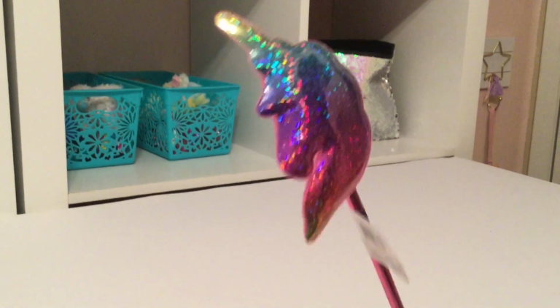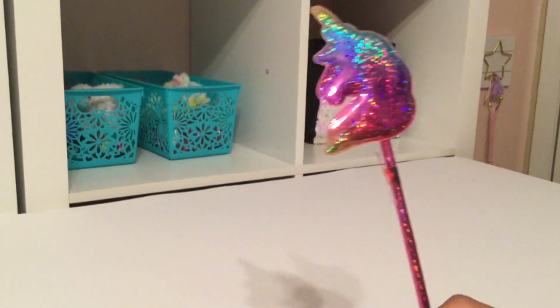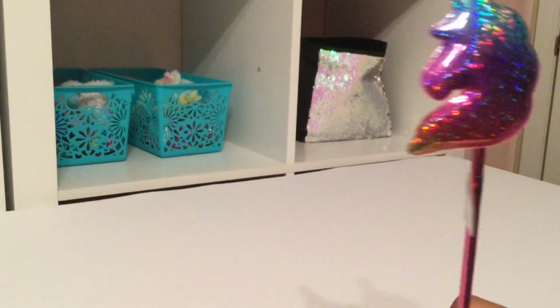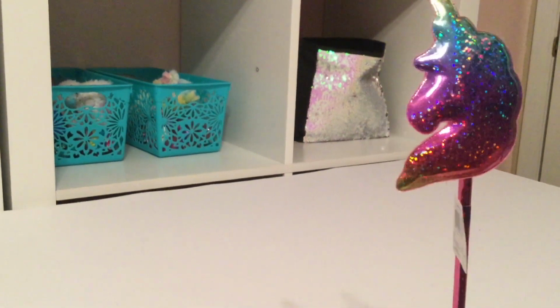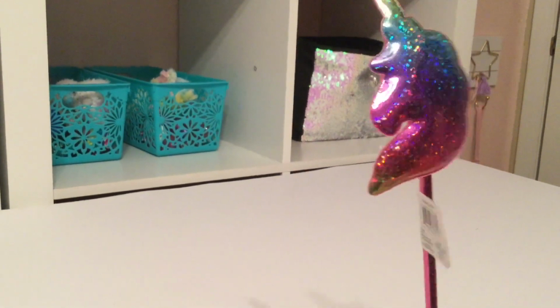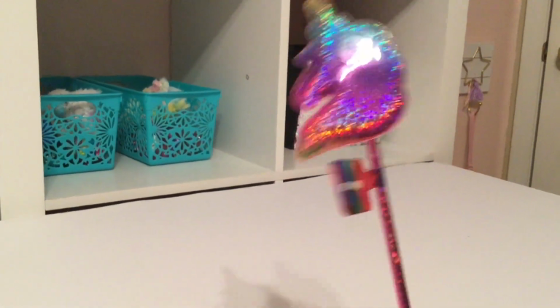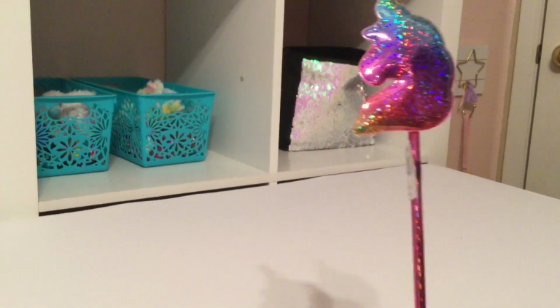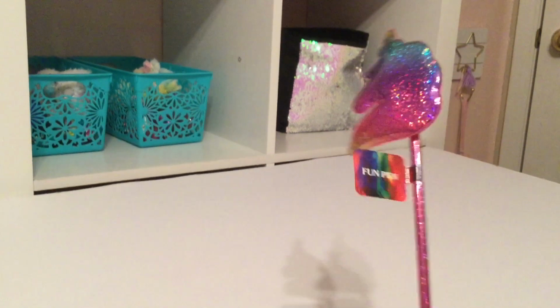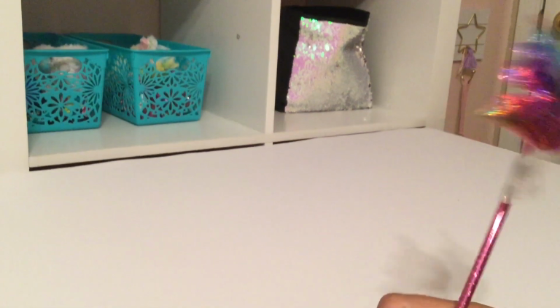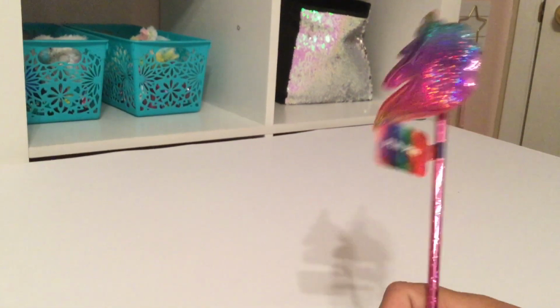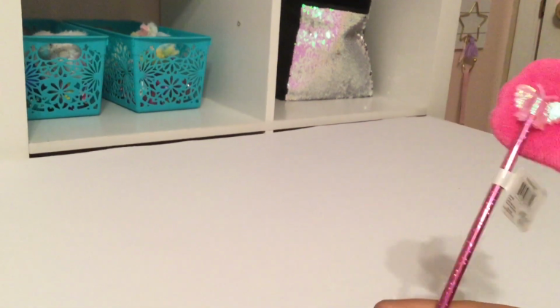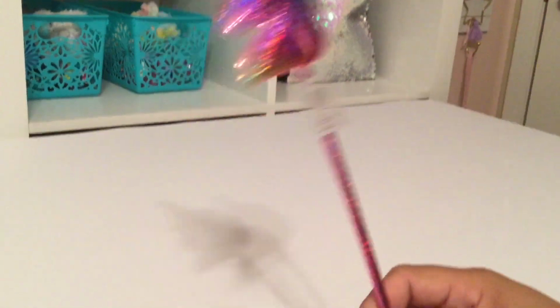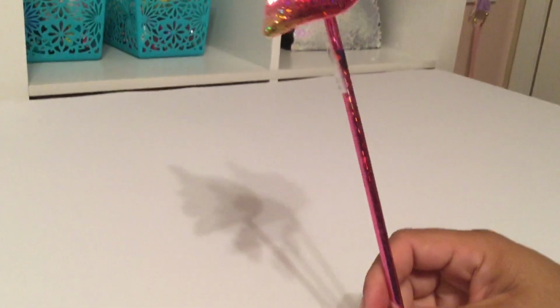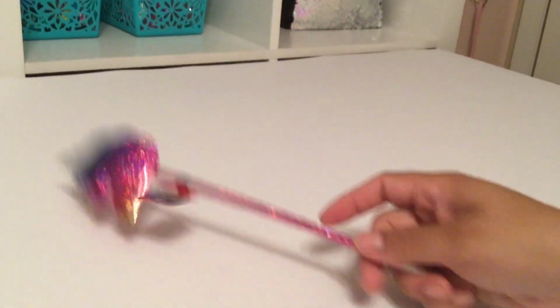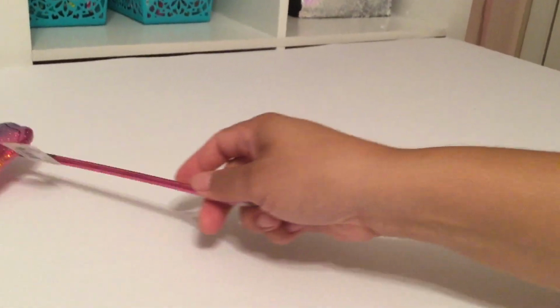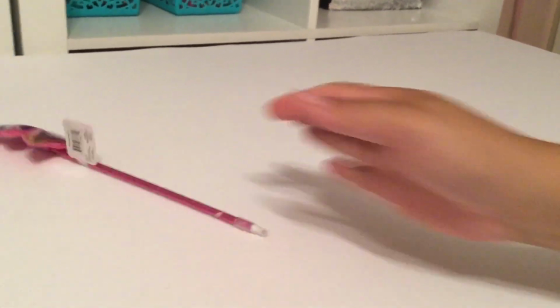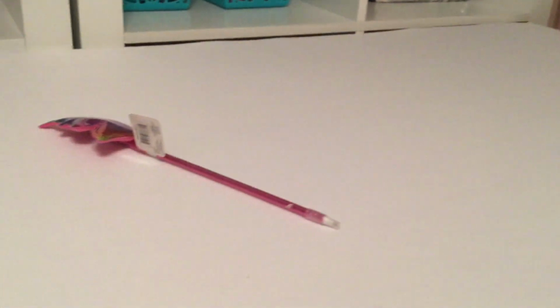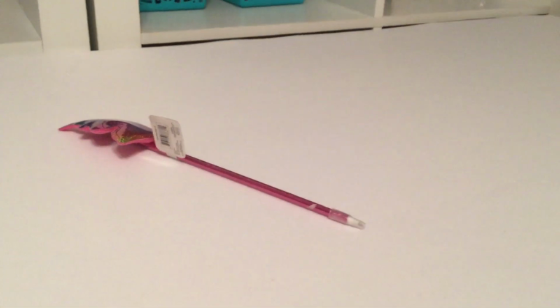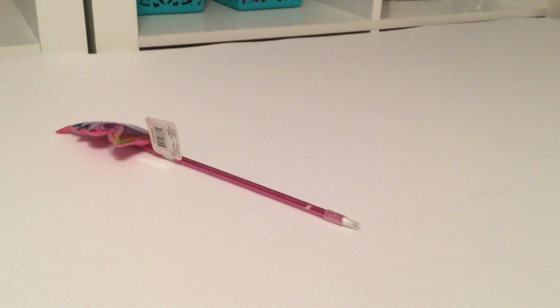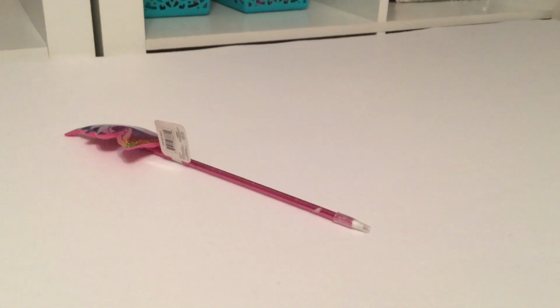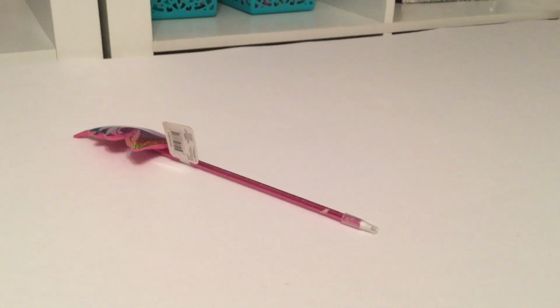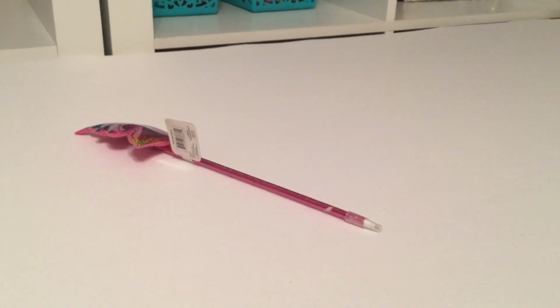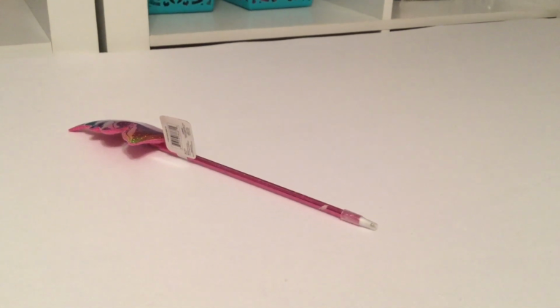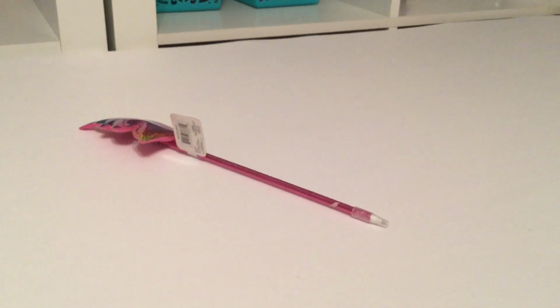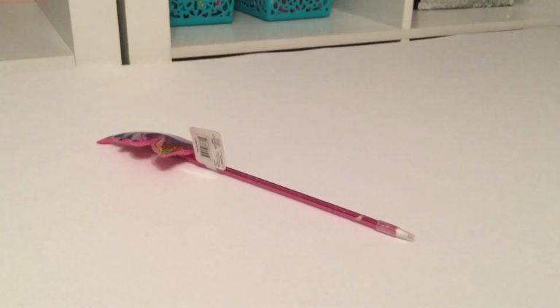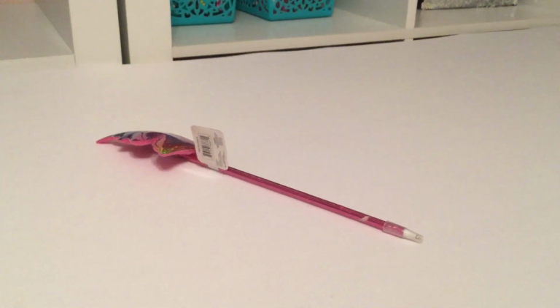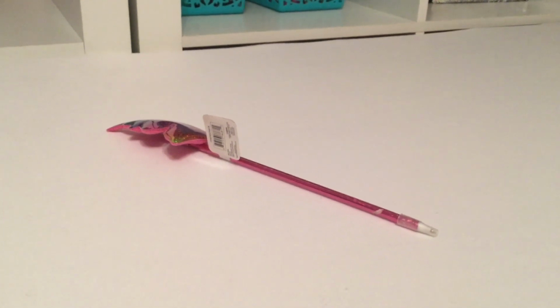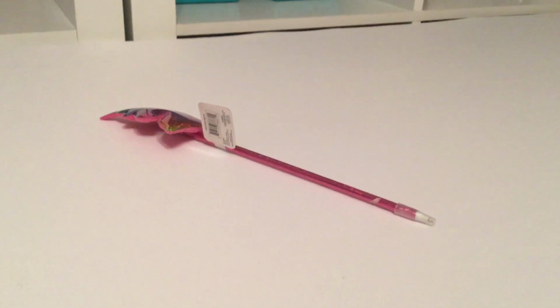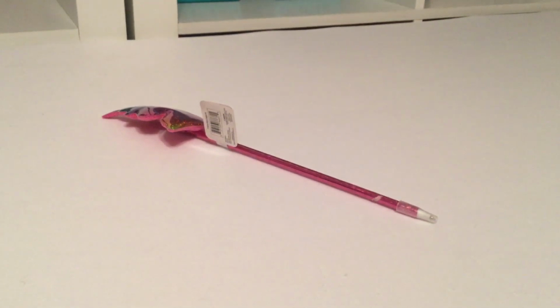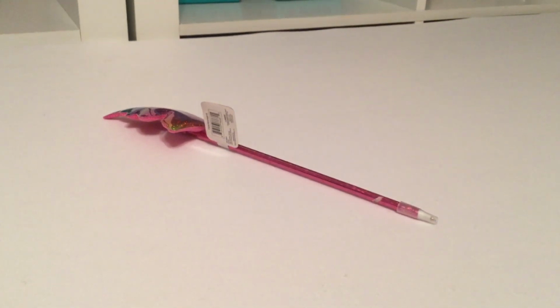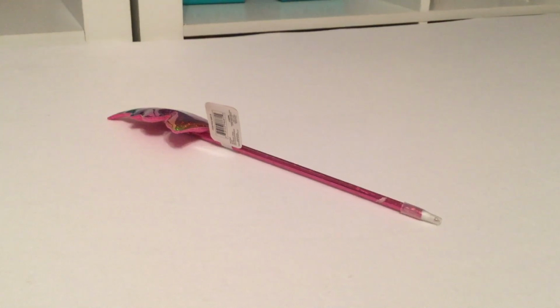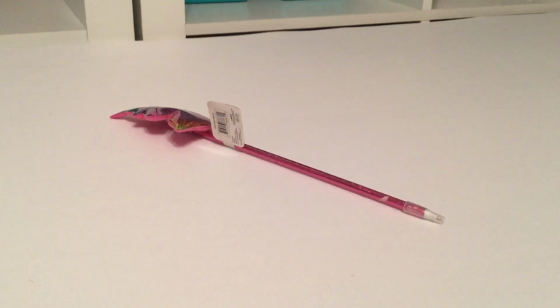They're more for decorative purposes because they're not that sturdy, so they don't last a long time. That's unfortunate, I know.